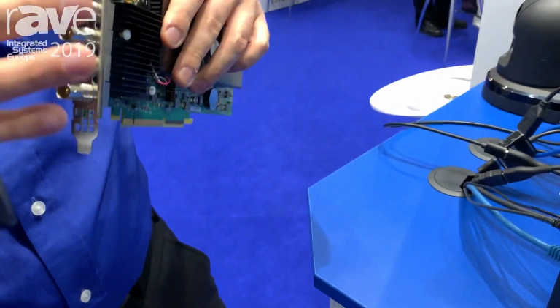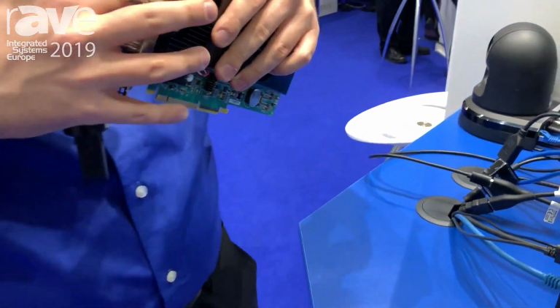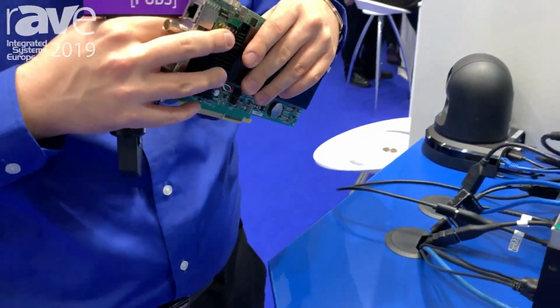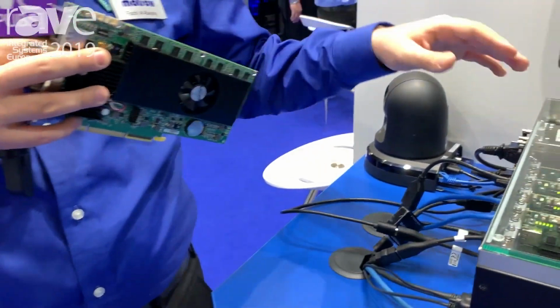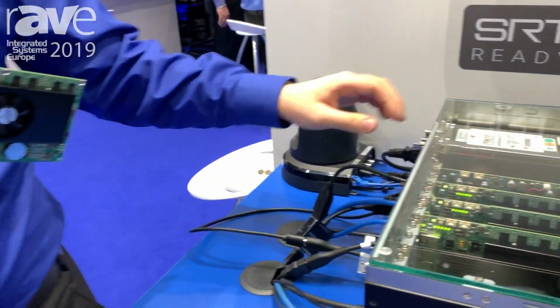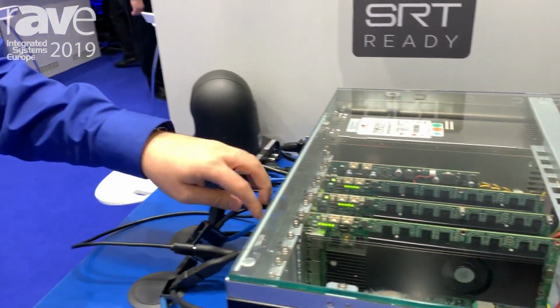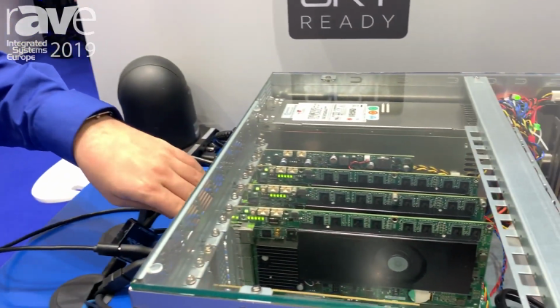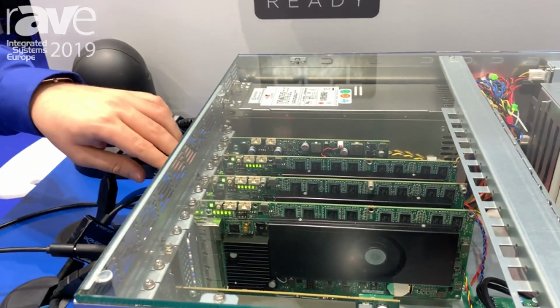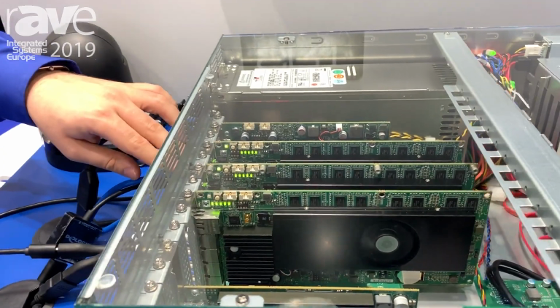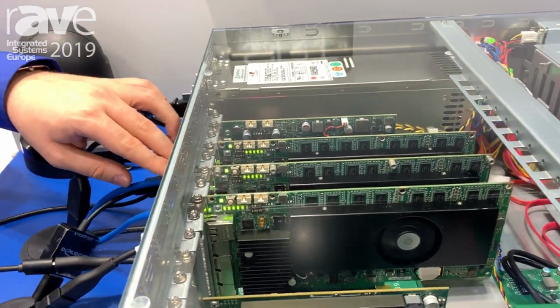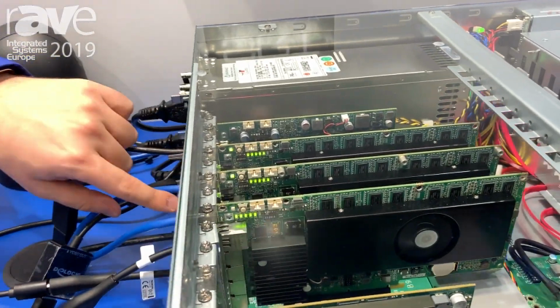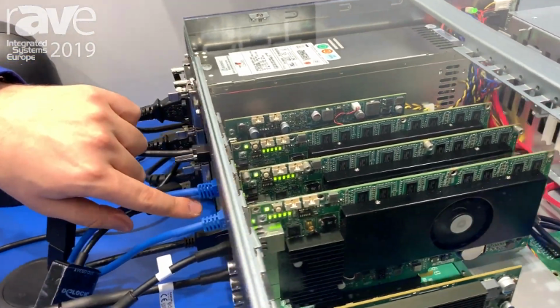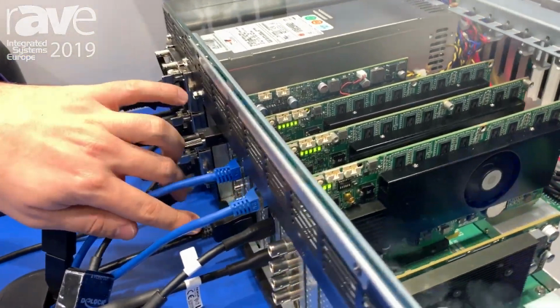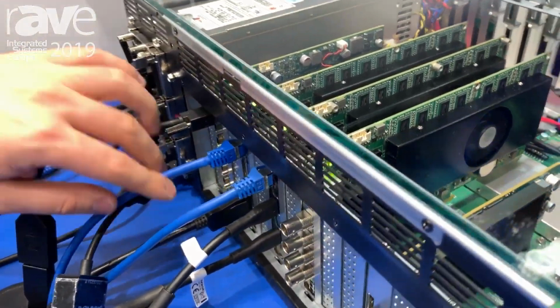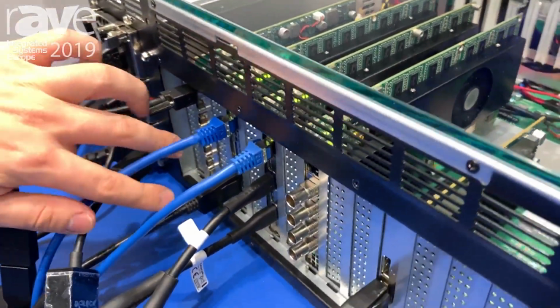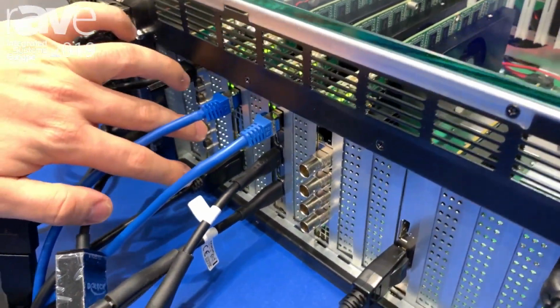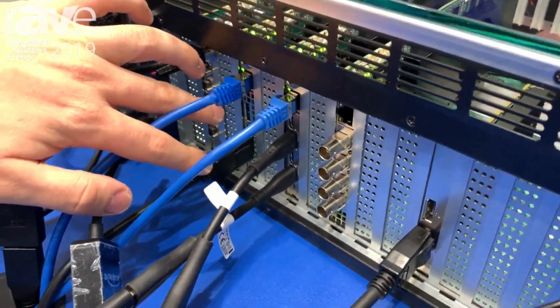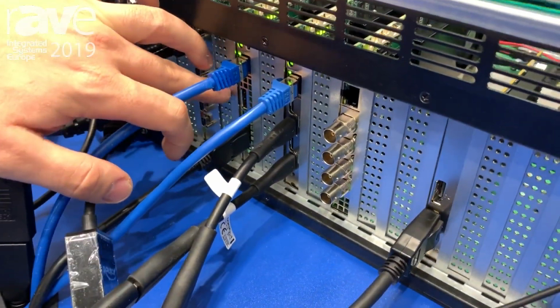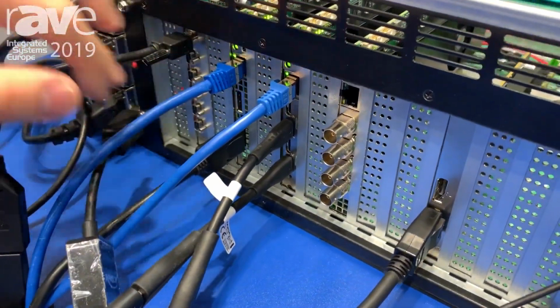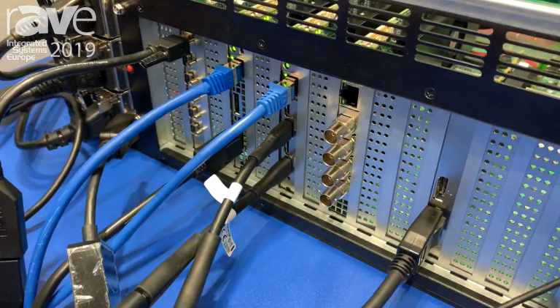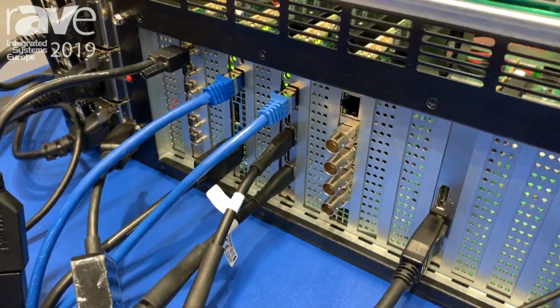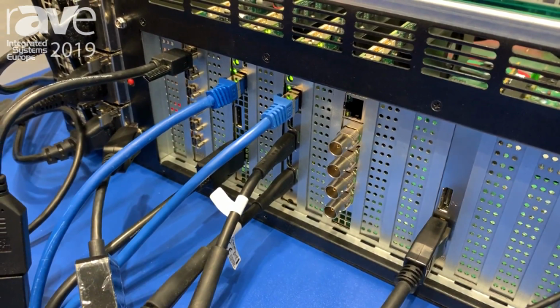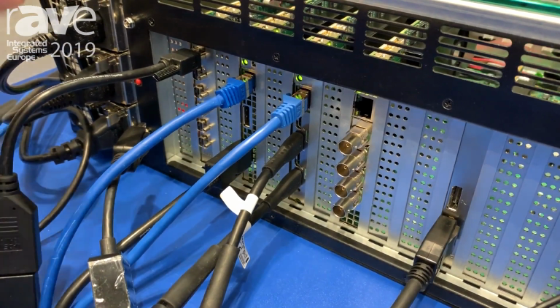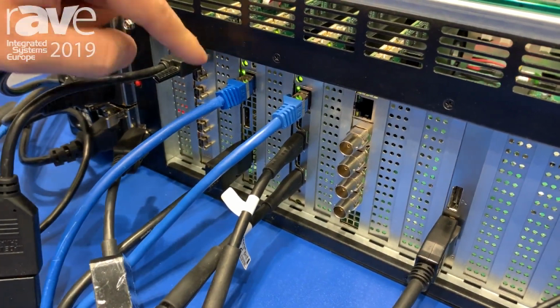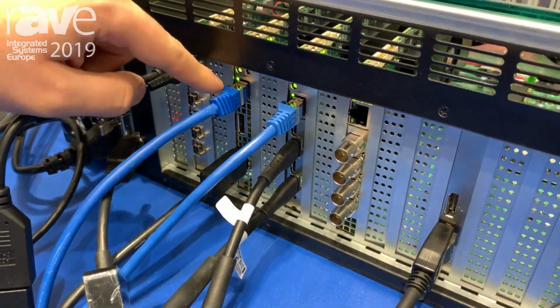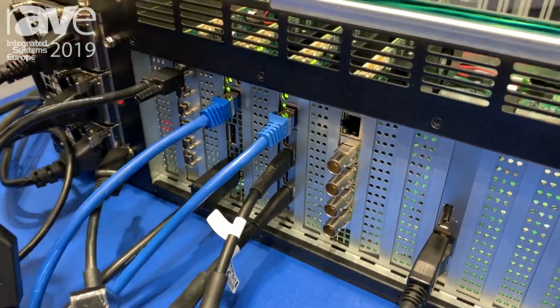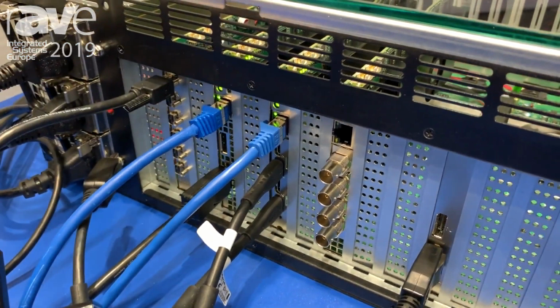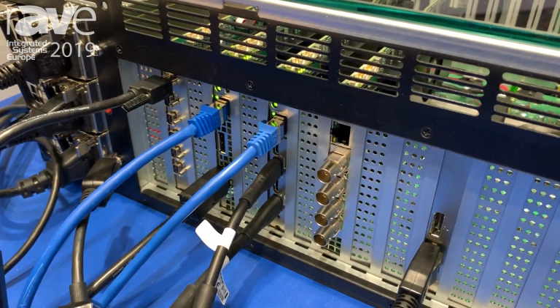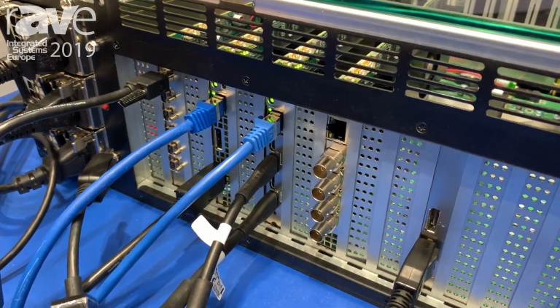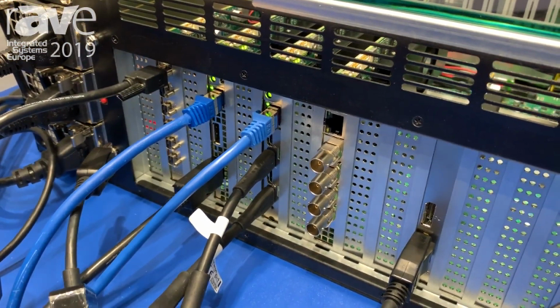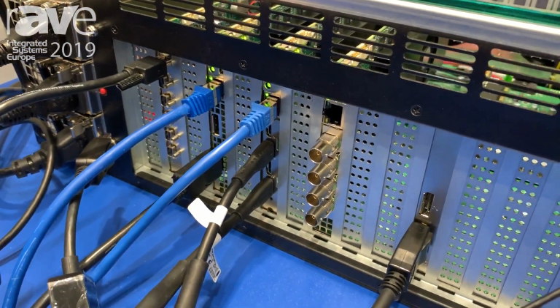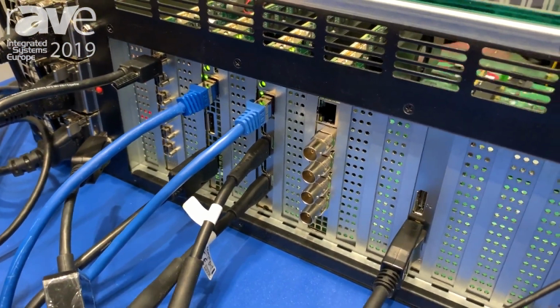As part of the lineup that we introduced, we also added a Mura IPX DisplayPort card. This is a dual DisplayPort 1.2 IPX capture card, as well as a network jack for IP encoding and decoding purposes as well.